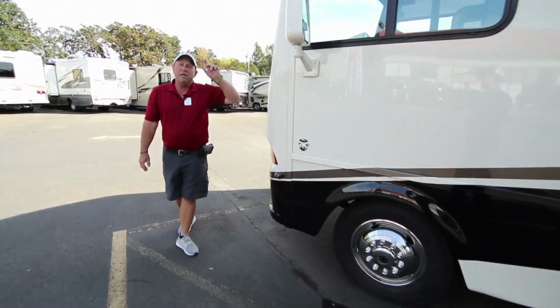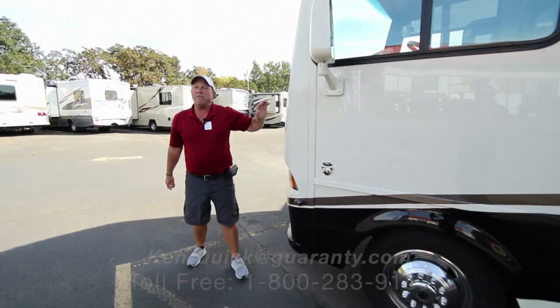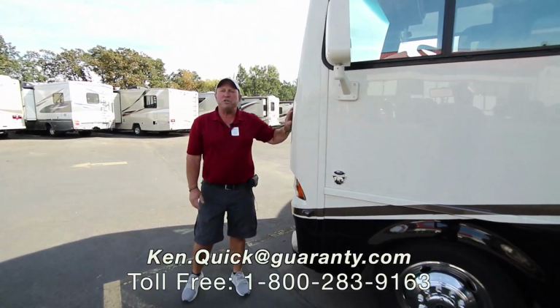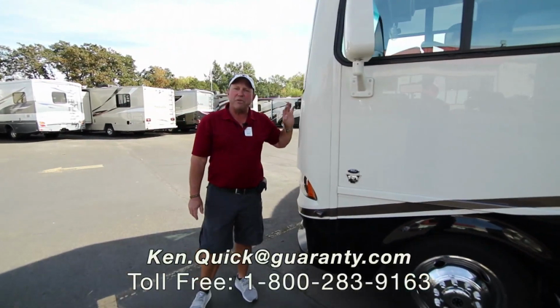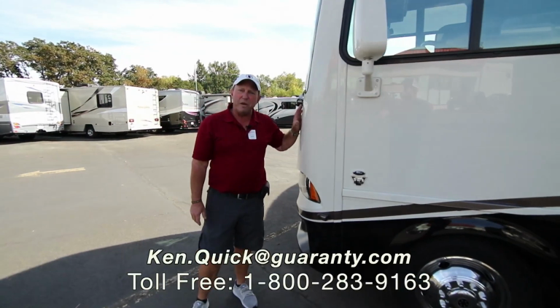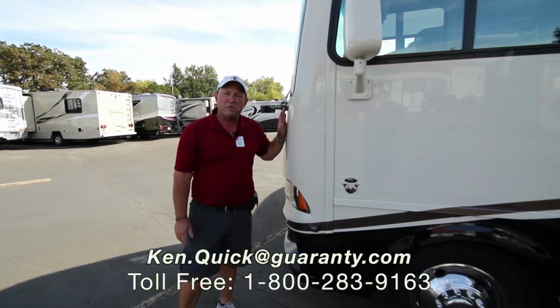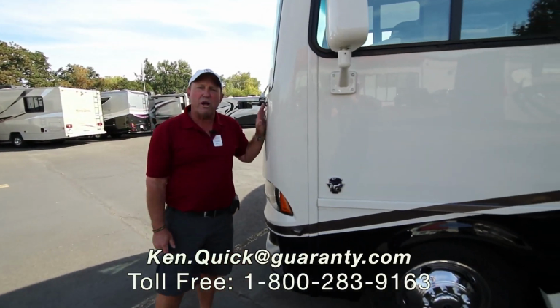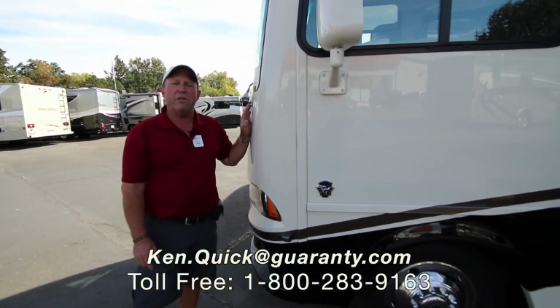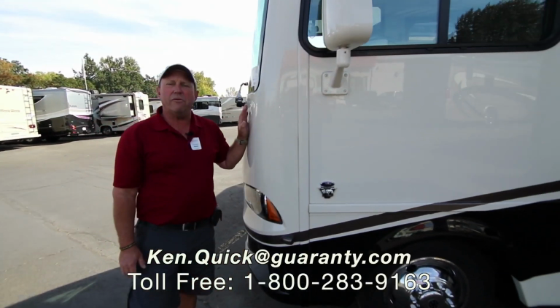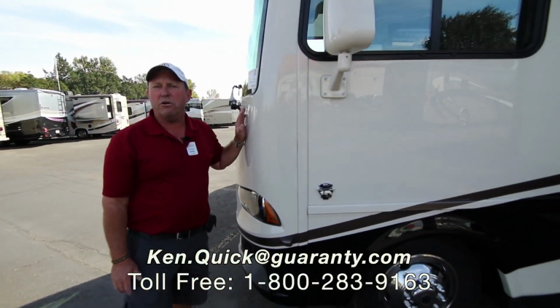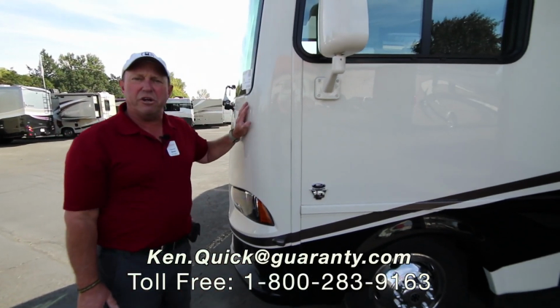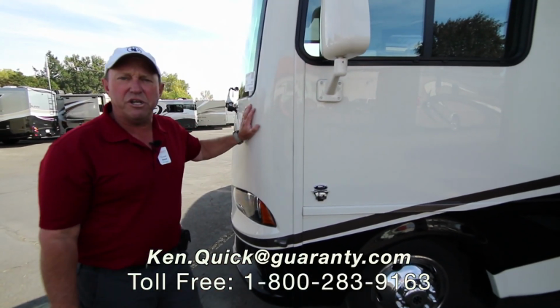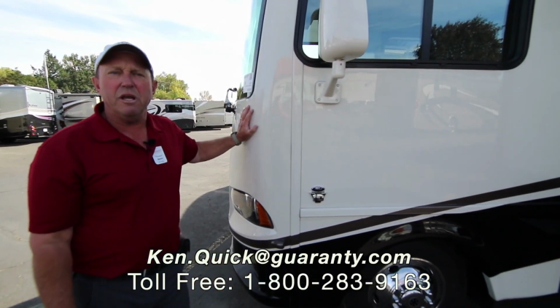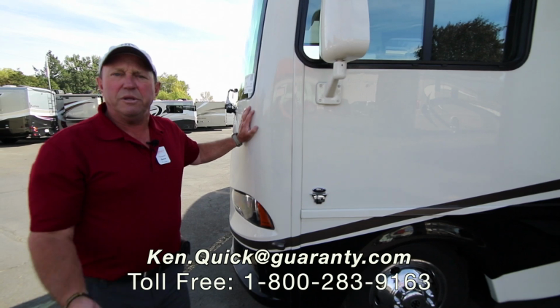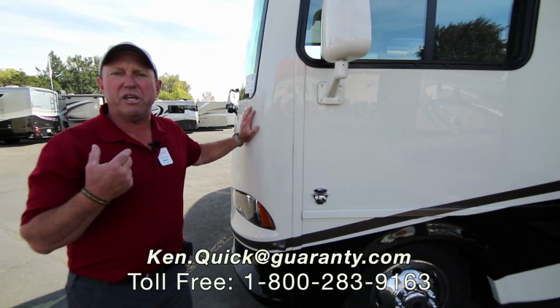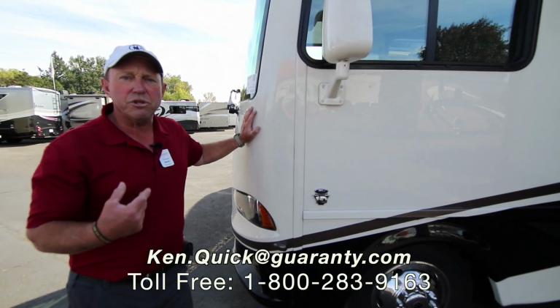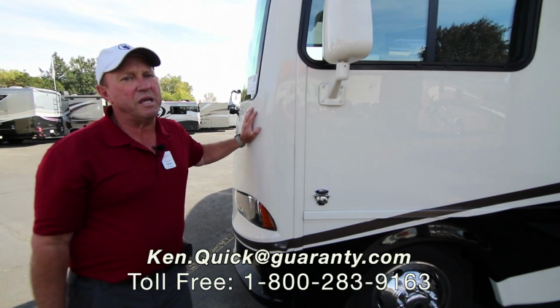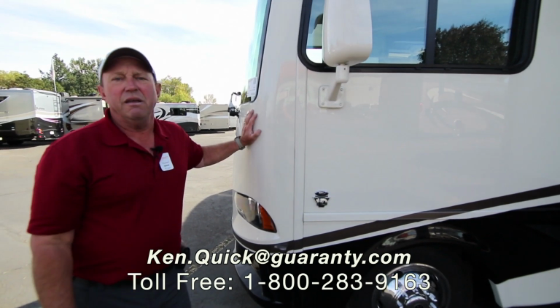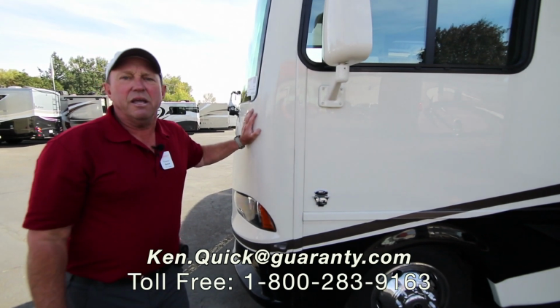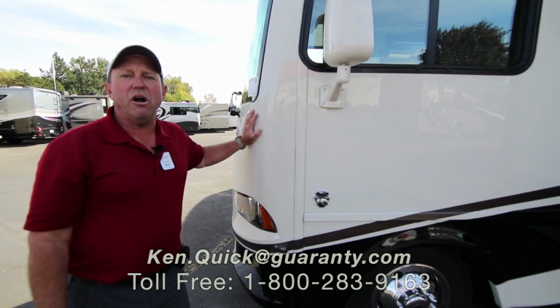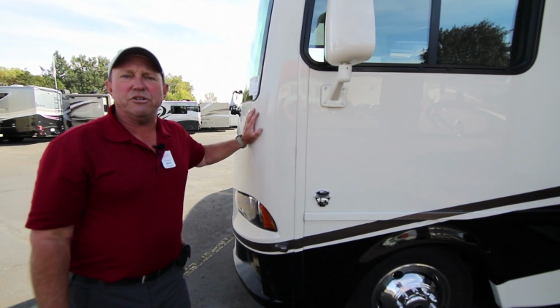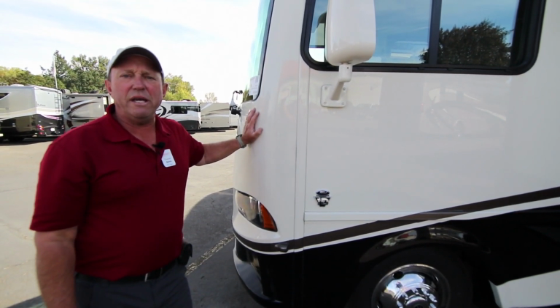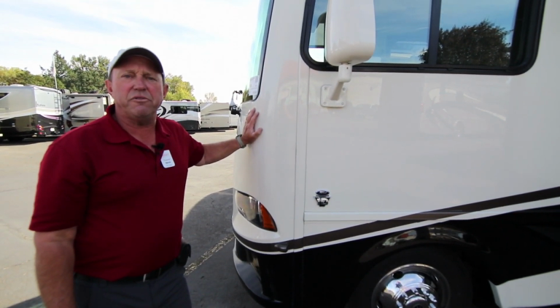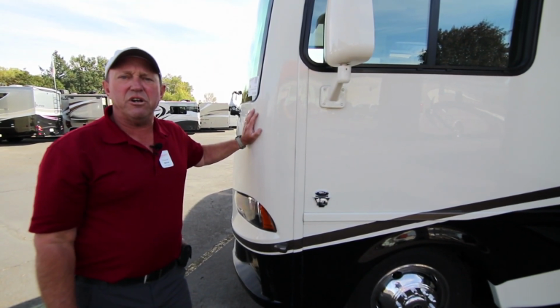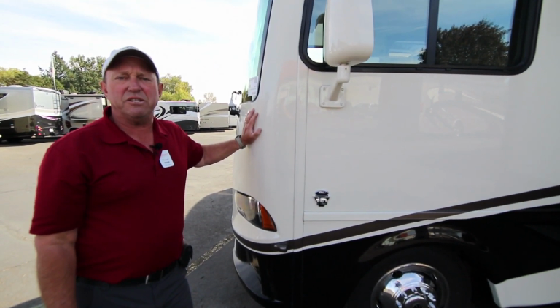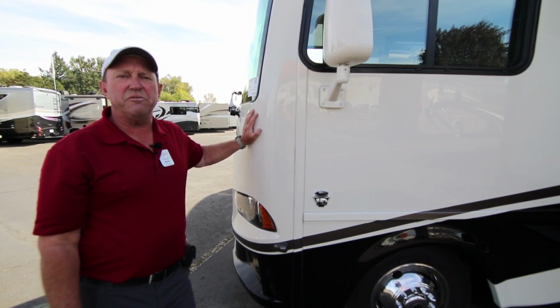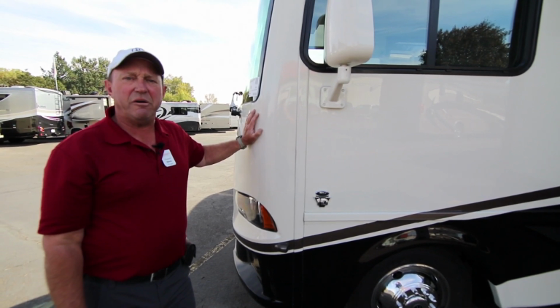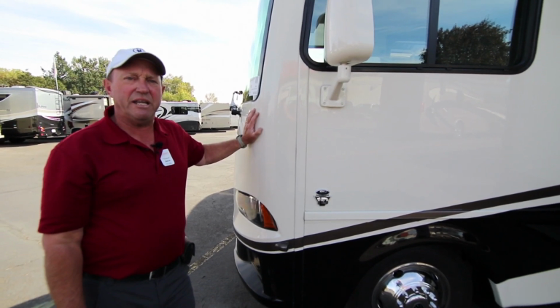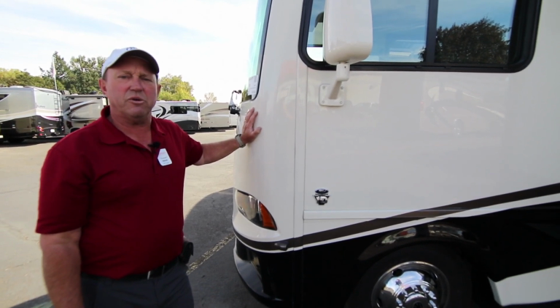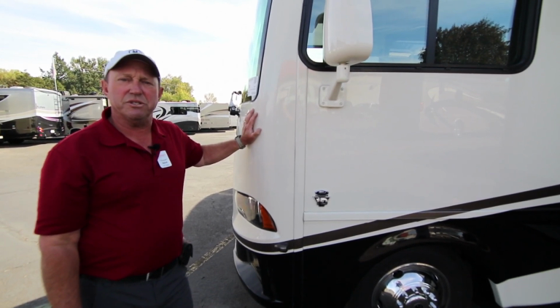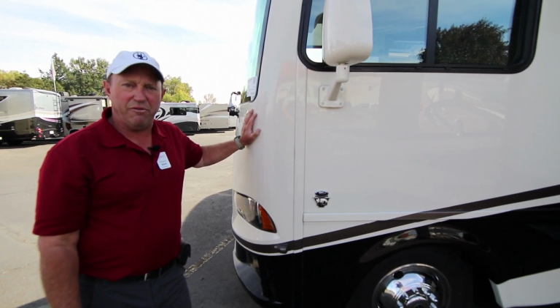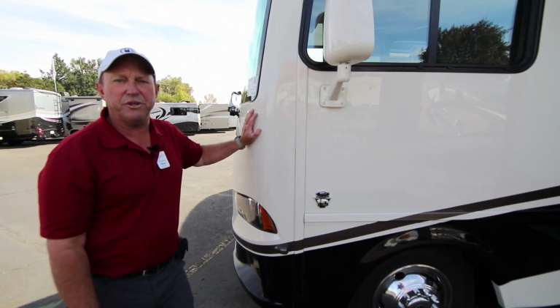If you have questions about this Baystar Sport or any other coaches here at Guaranty RV, please give me a call at 208-250-8625. I'll be glad to answer your questions. Have a wonderful day.